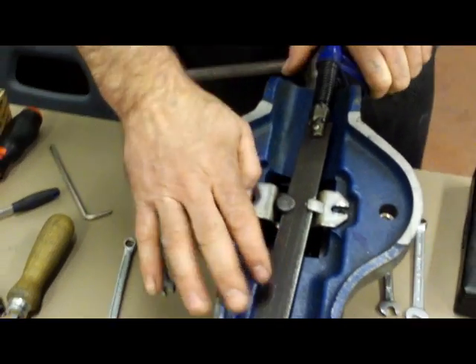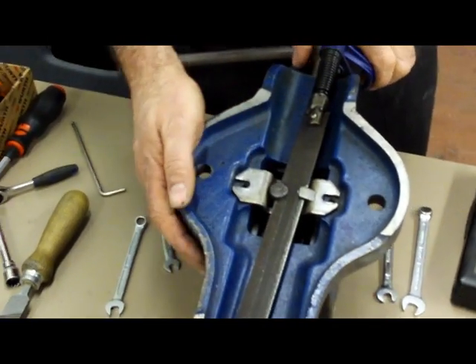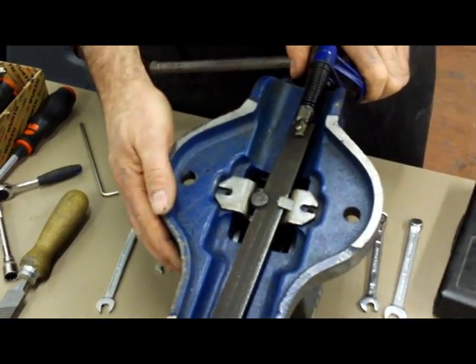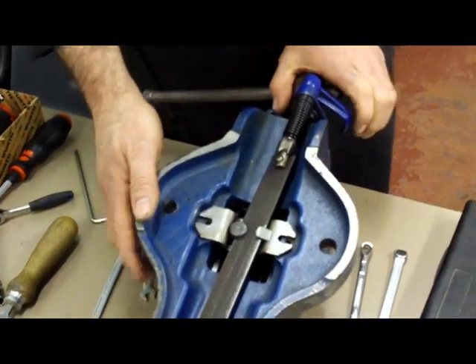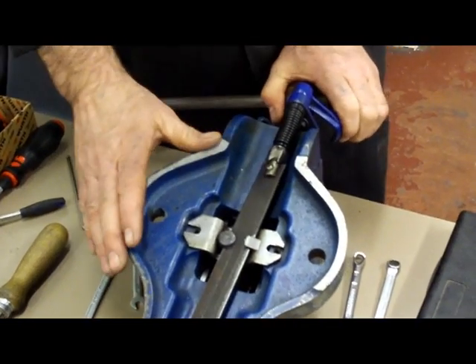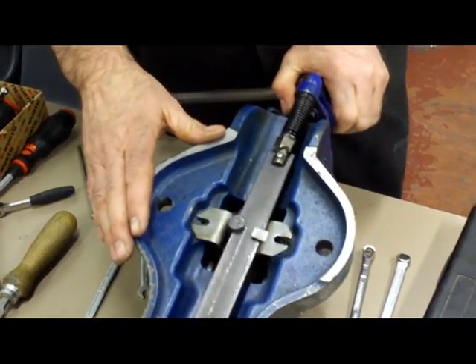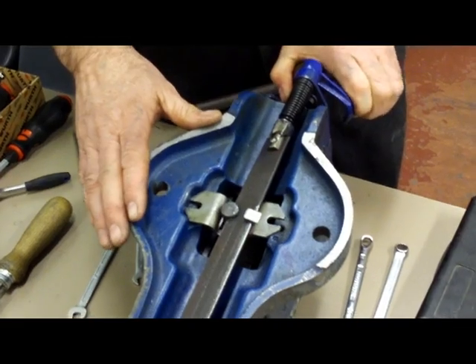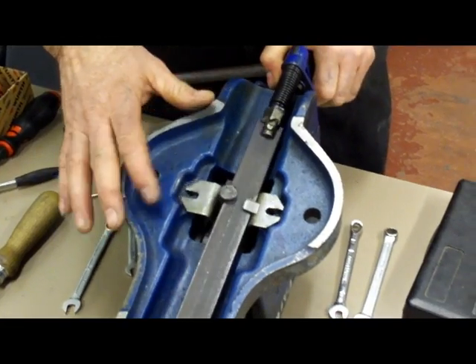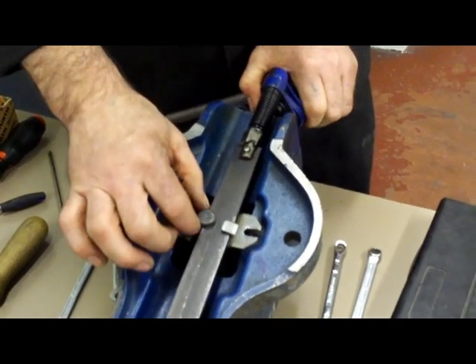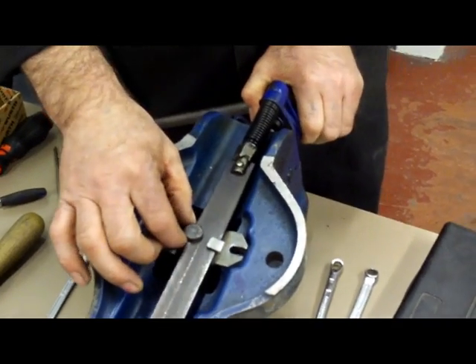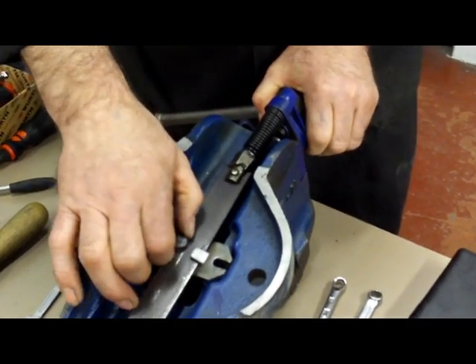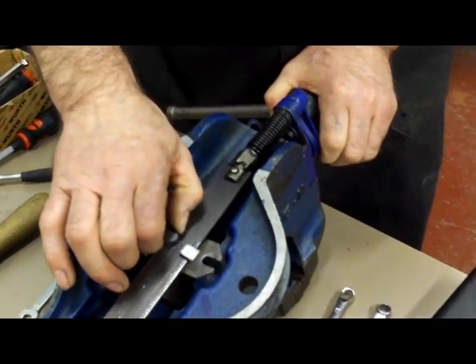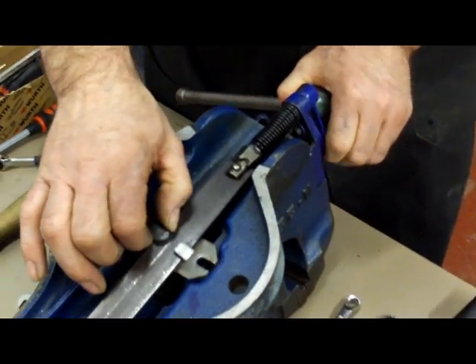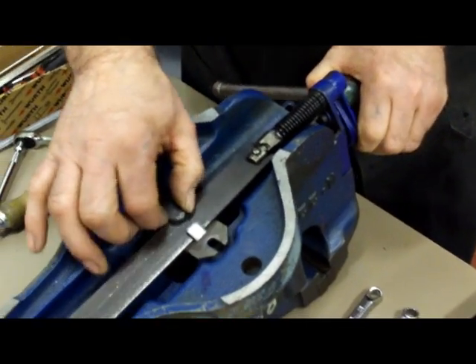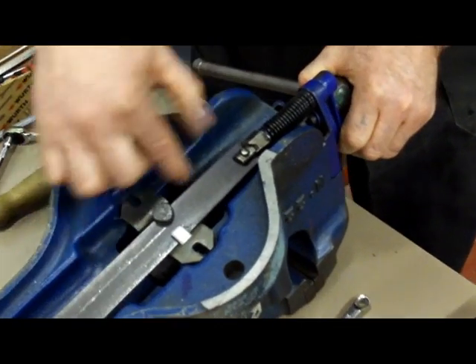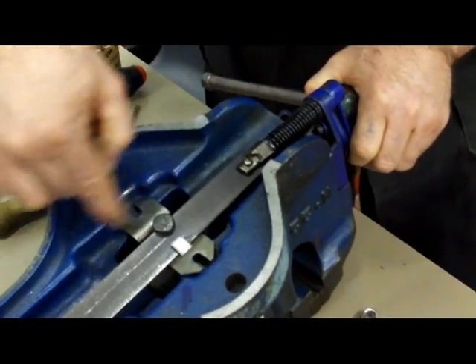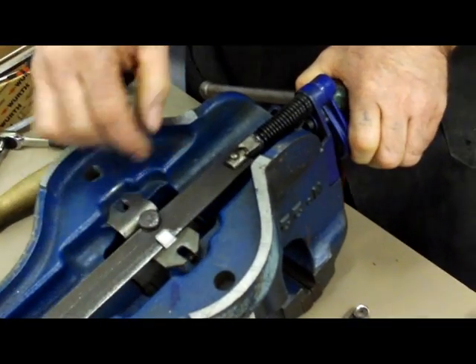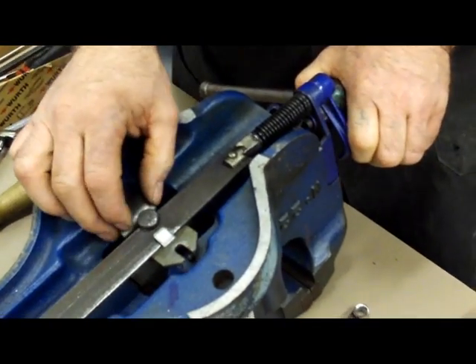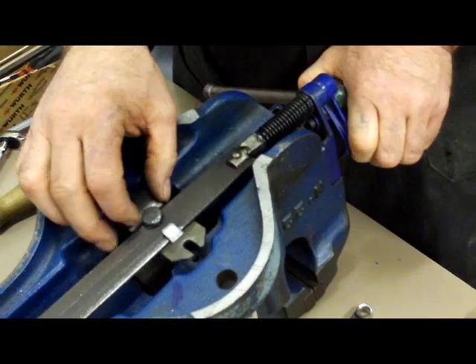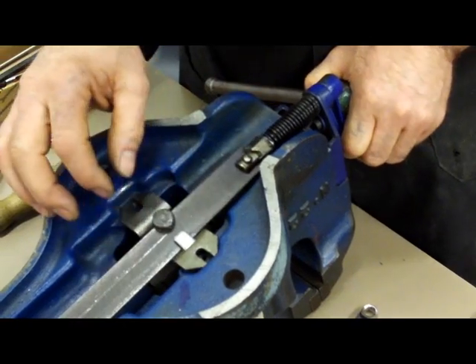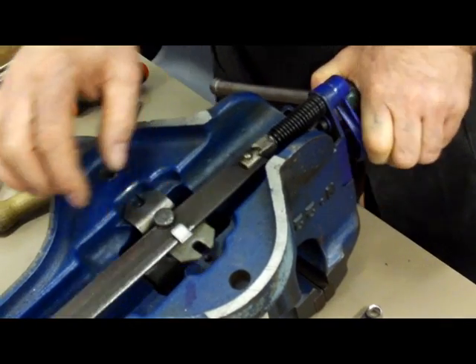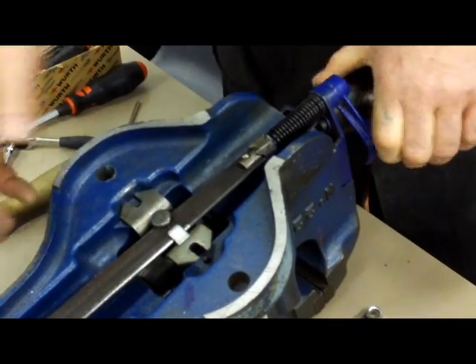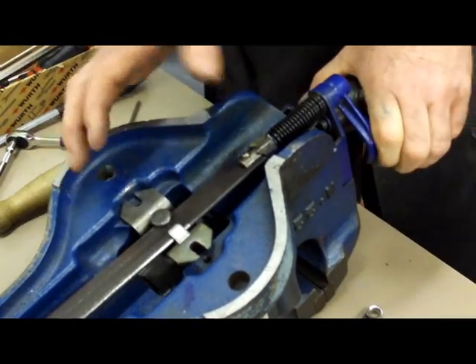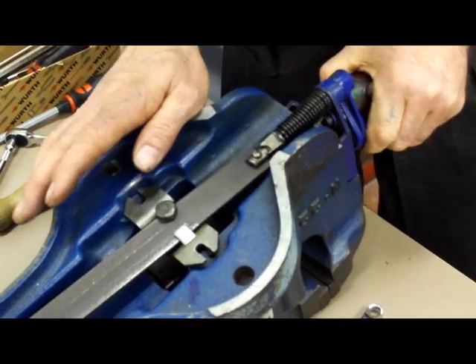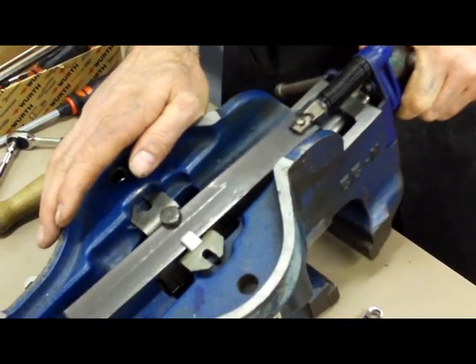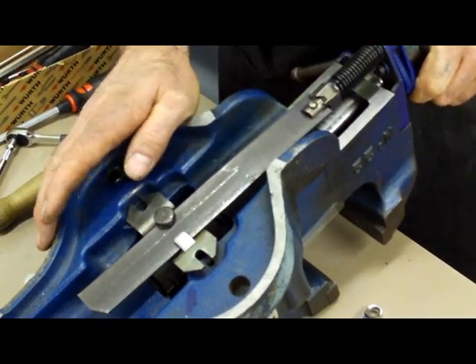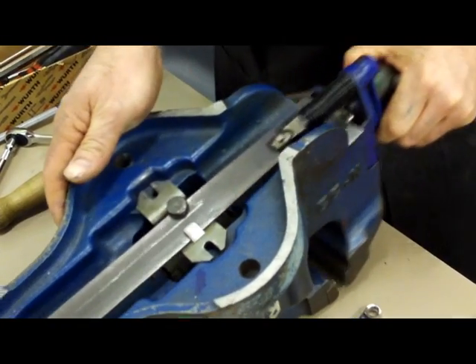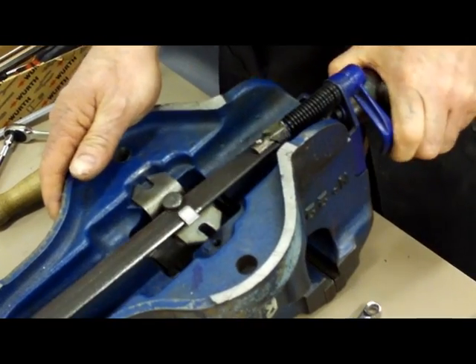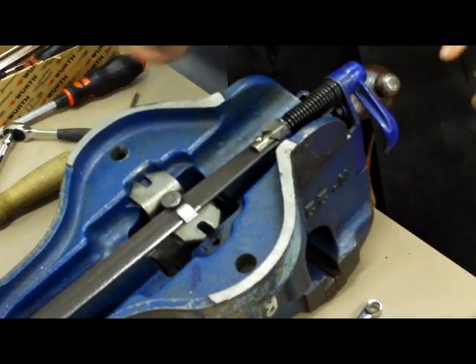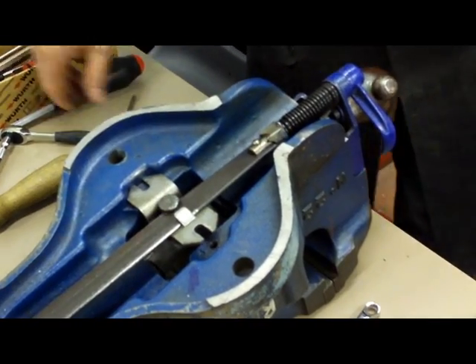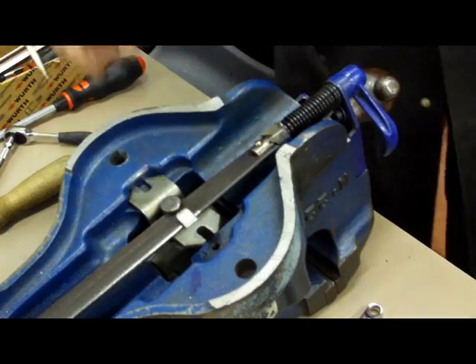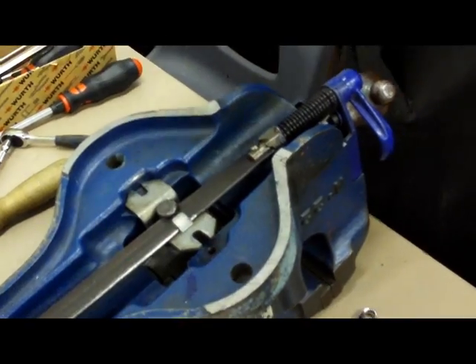All this area here is part of the quick release mechanism. As you can see, as I operate the lever, the block lifts up out of the special thread which is called a buttress thread, and that allows the vice to move freely. We're going to use an allen key now.